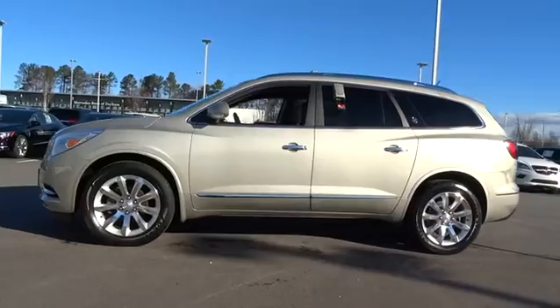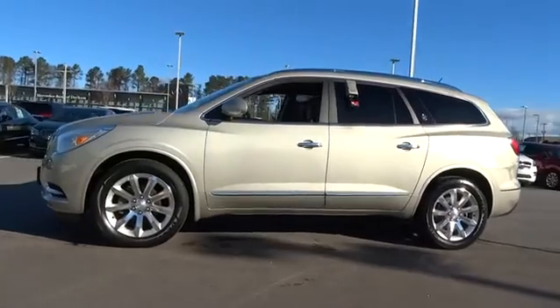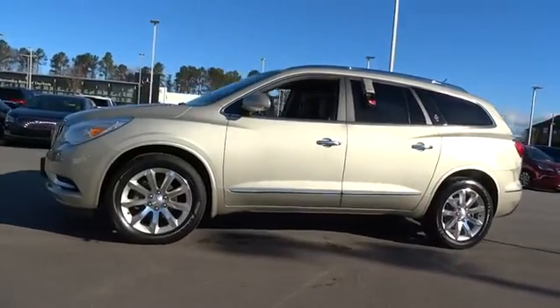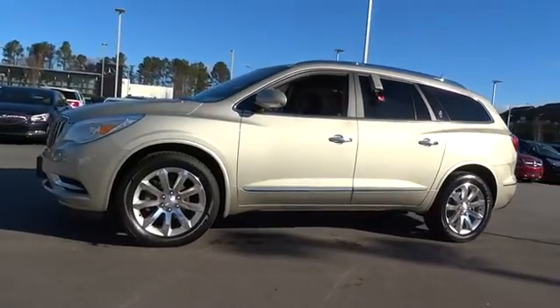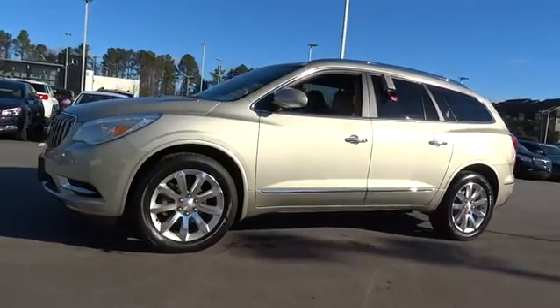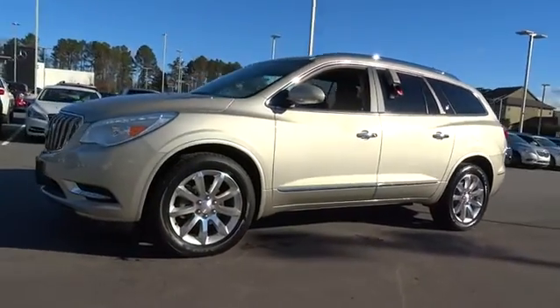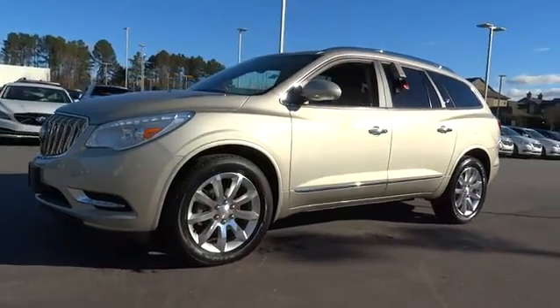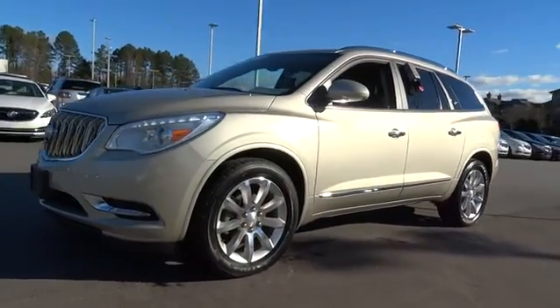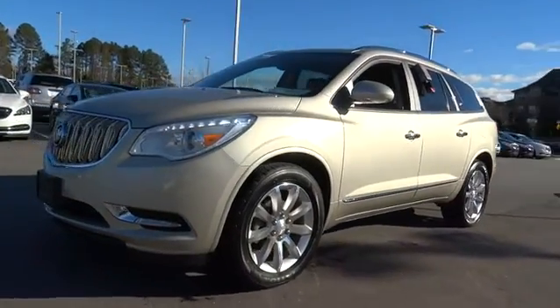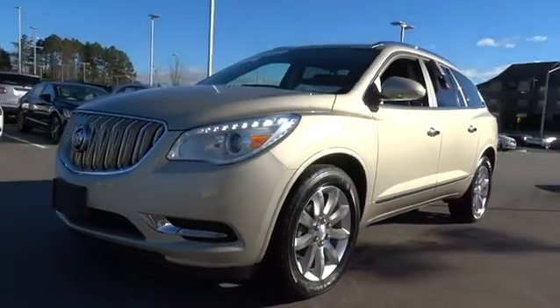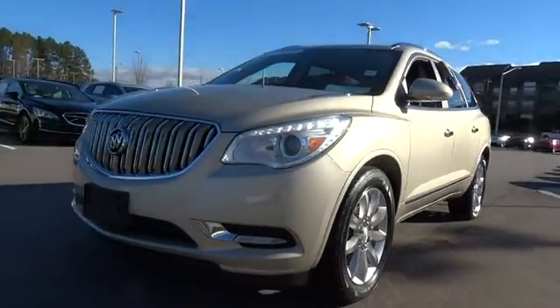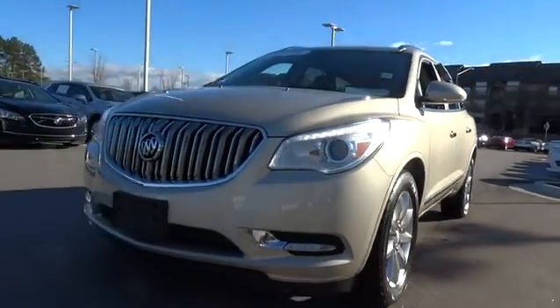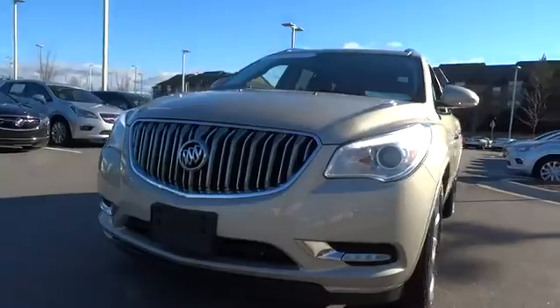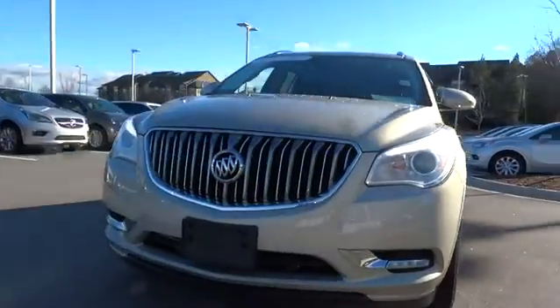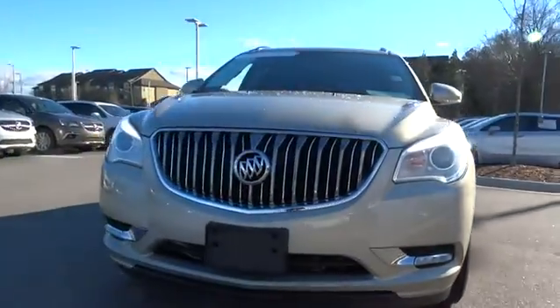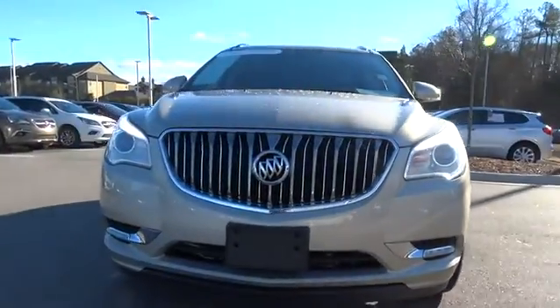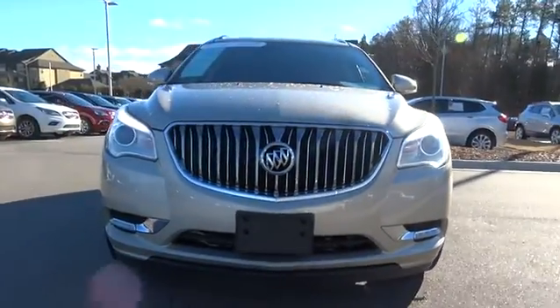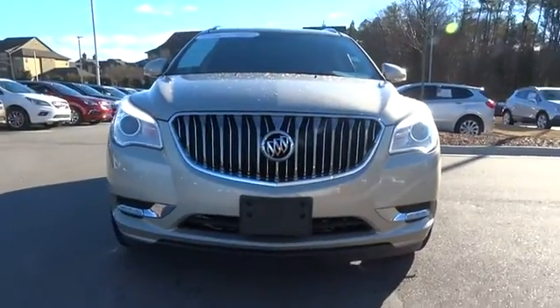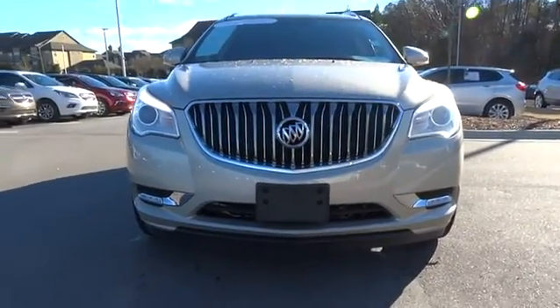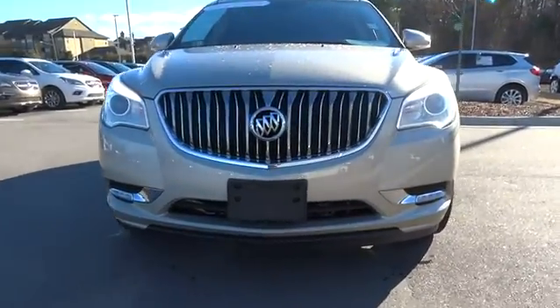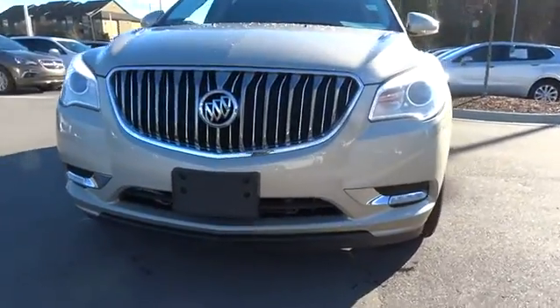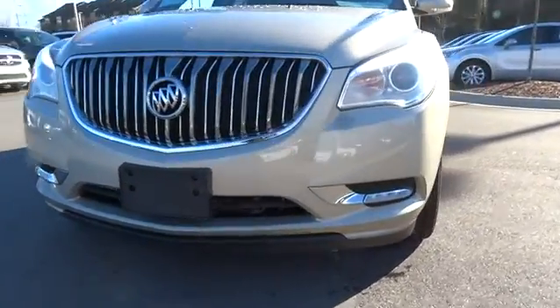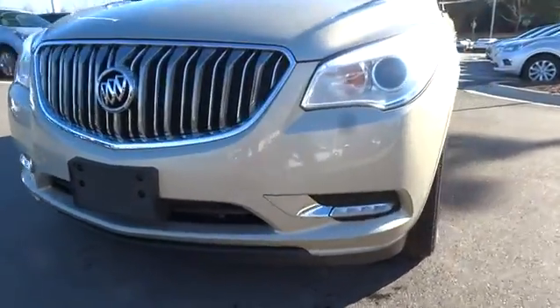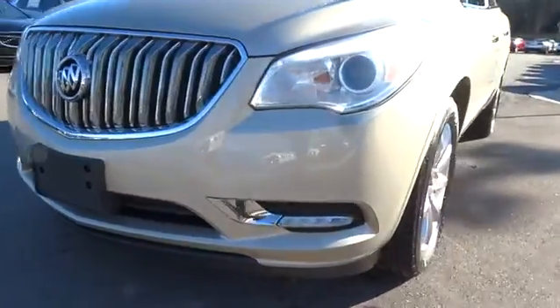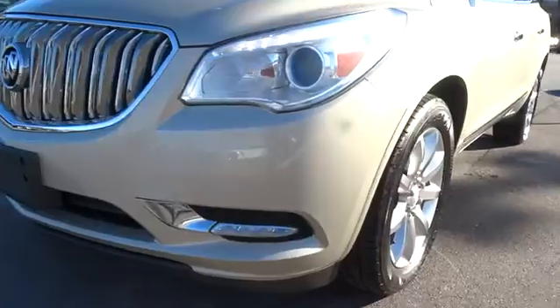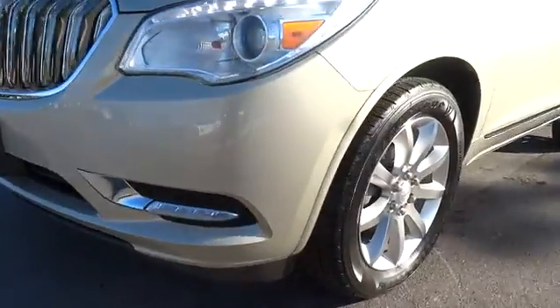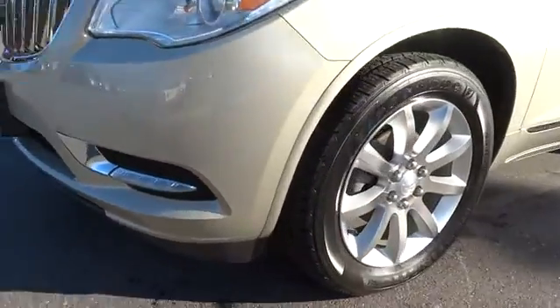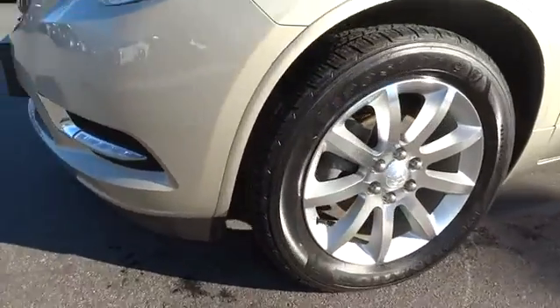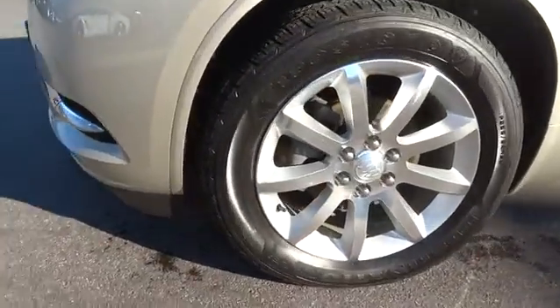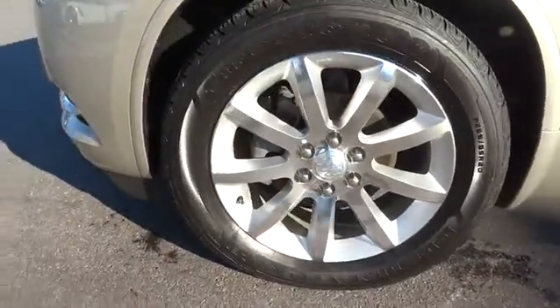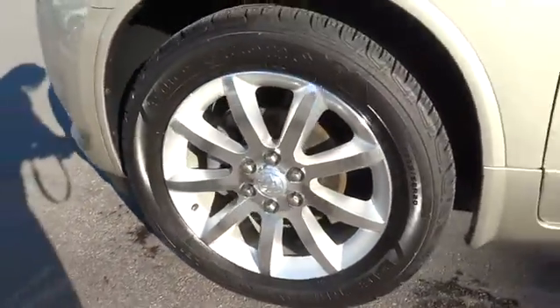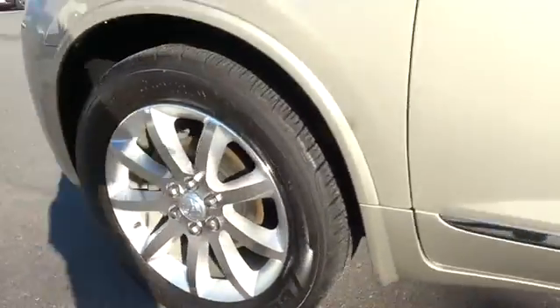All-wheel drive, remote engine start, keyless entry, backup camera, third row seat, power passenger seat, navigation system, power liftgate, leather wrapped steering wheel, driver lumbar, power steering, adjustable steering wheel.